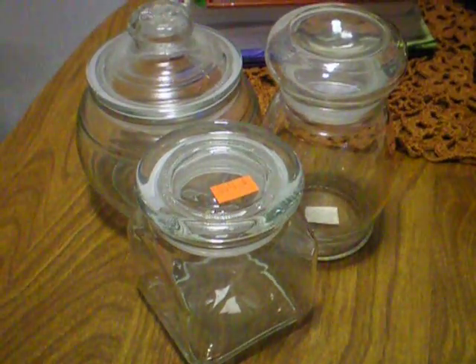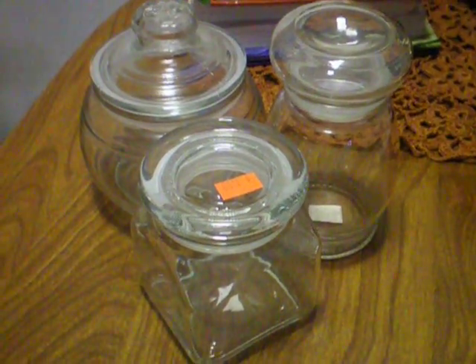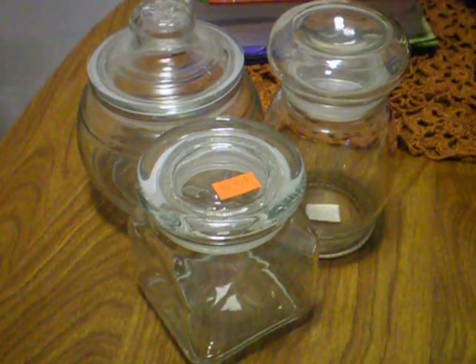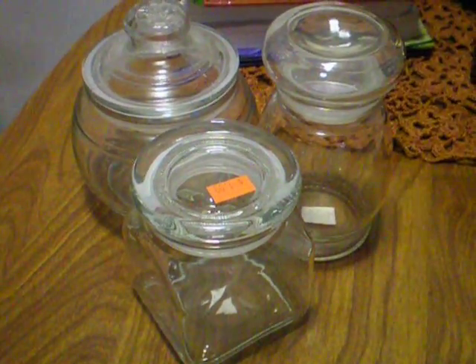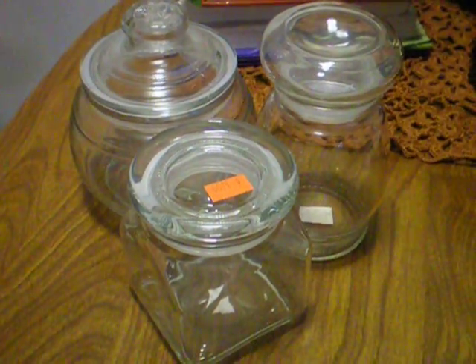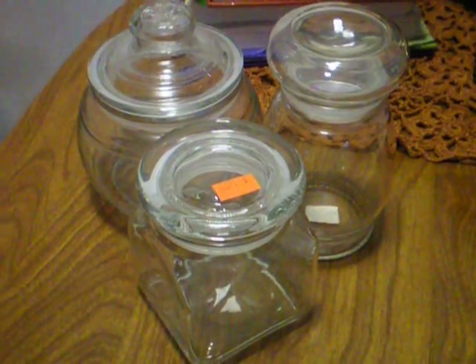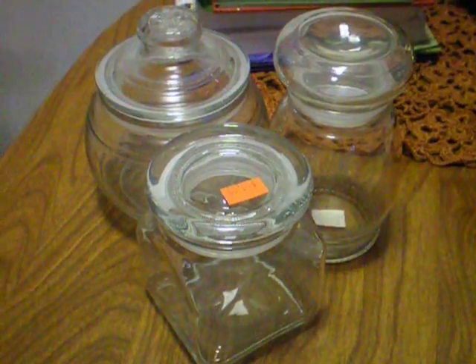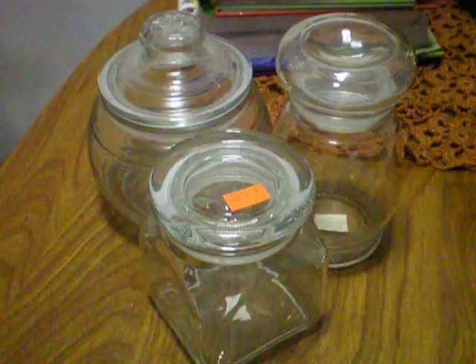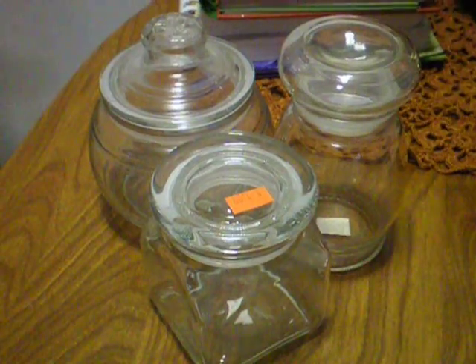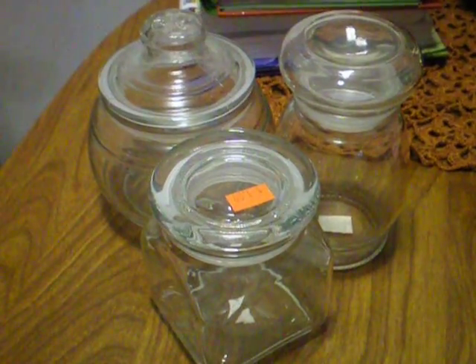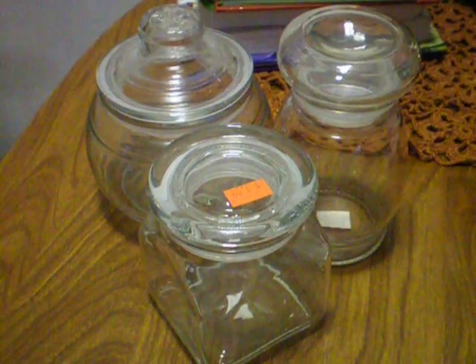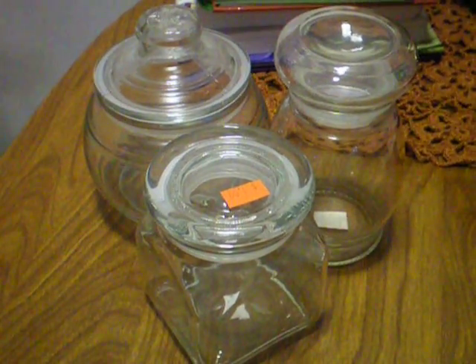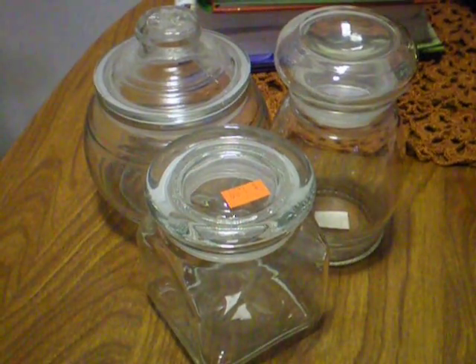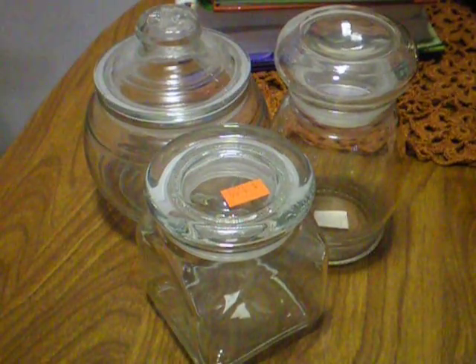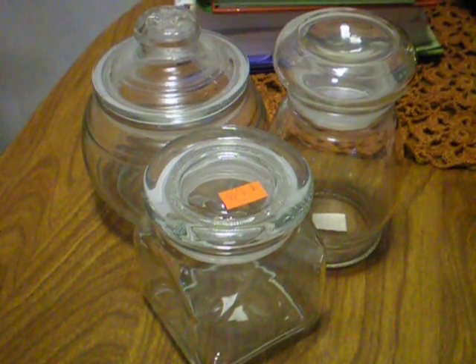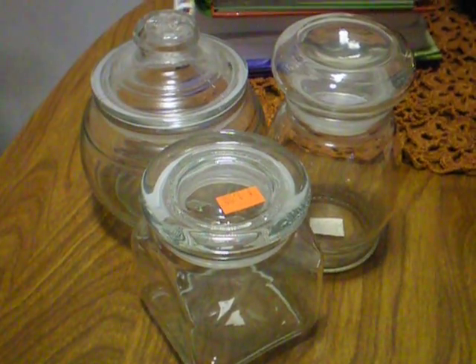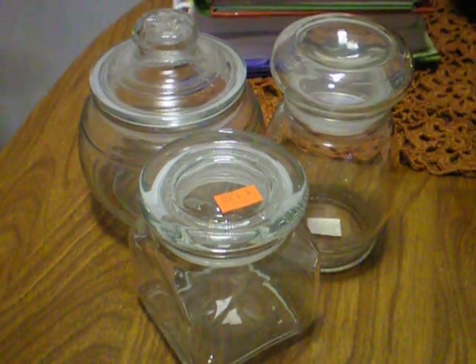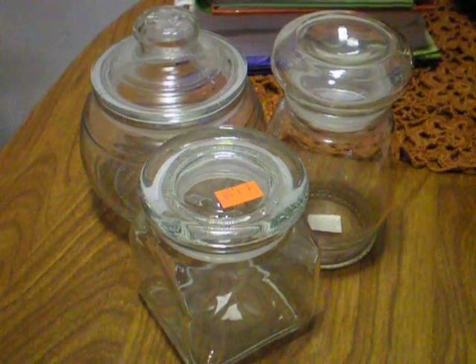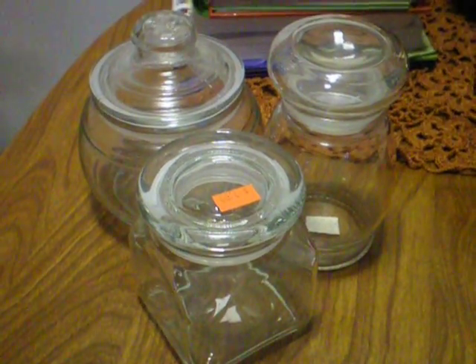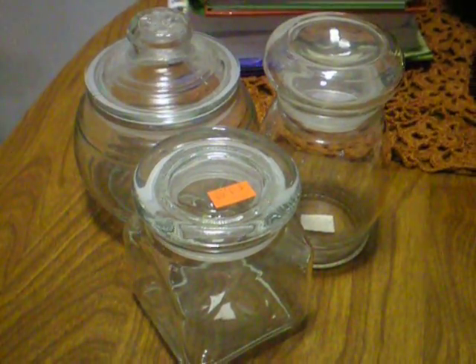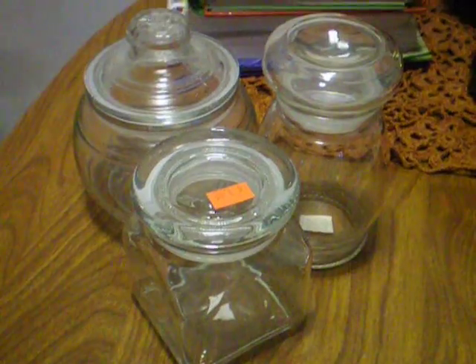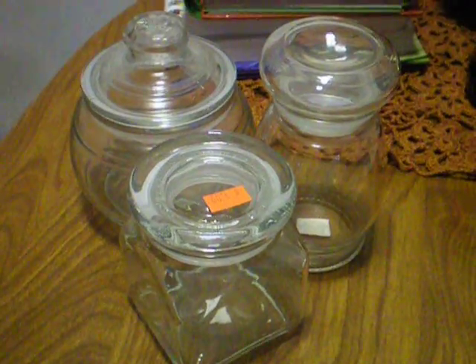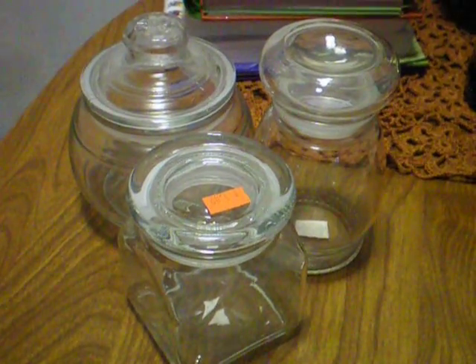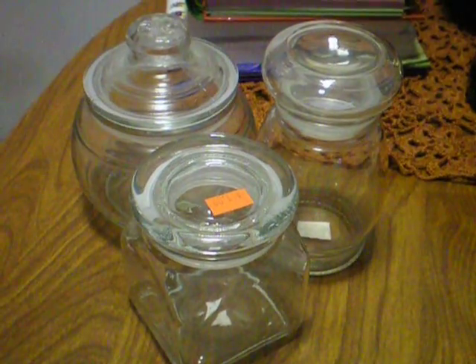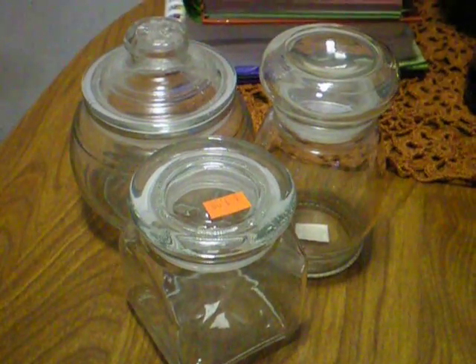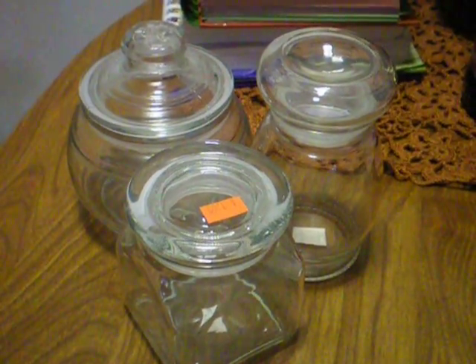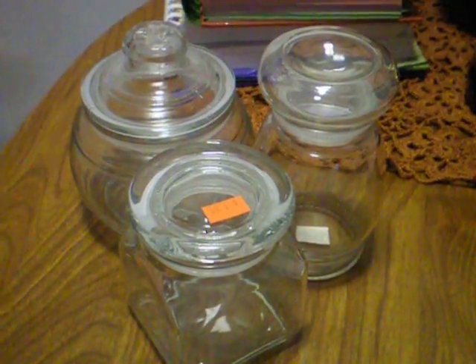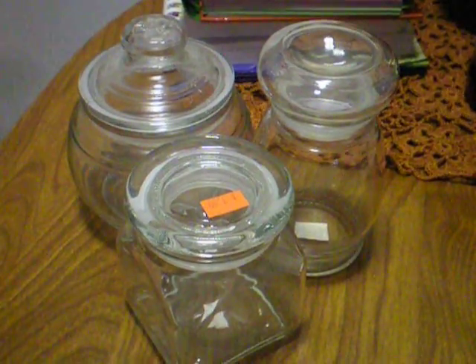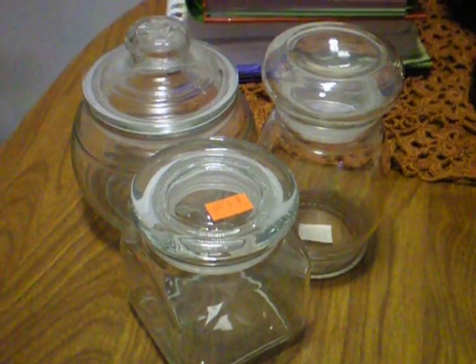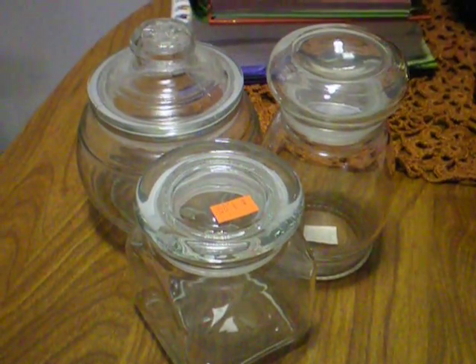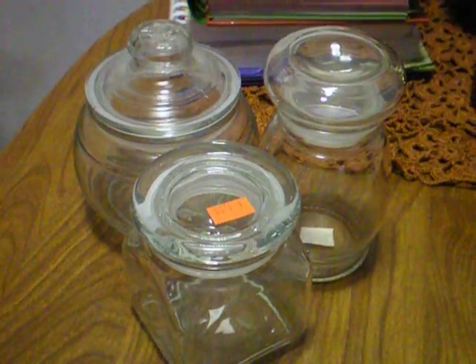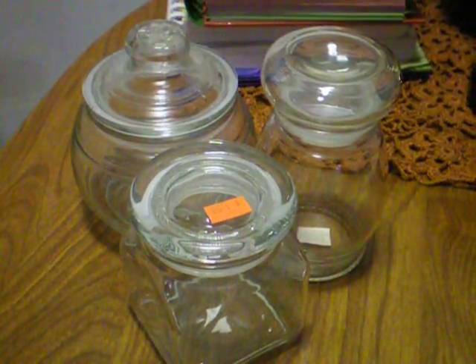I'm going to show you three out of the four thrift stores we went to. We went to a little Christian Outreach thrift store, two Goodwills, and a Veteran's thrift store.